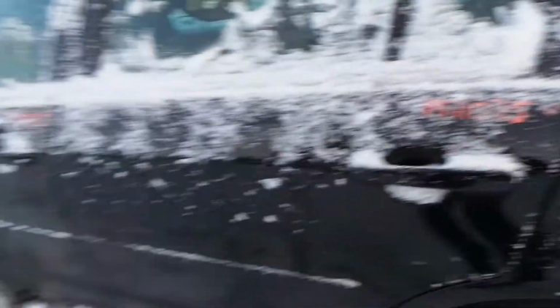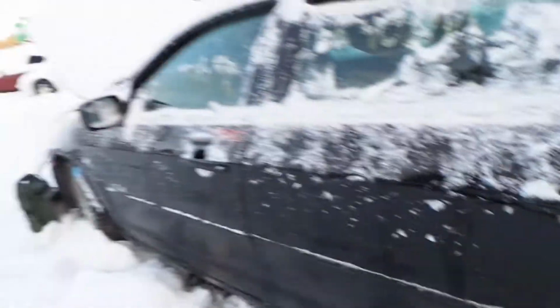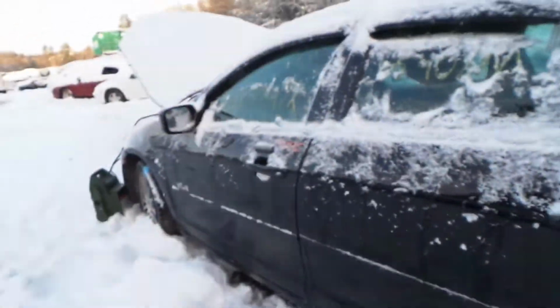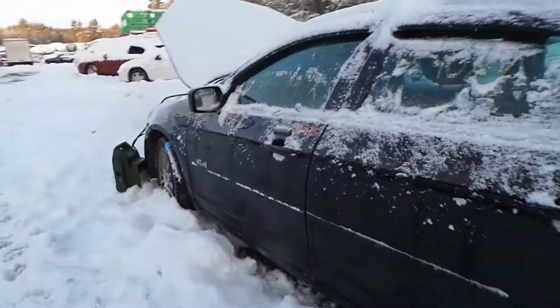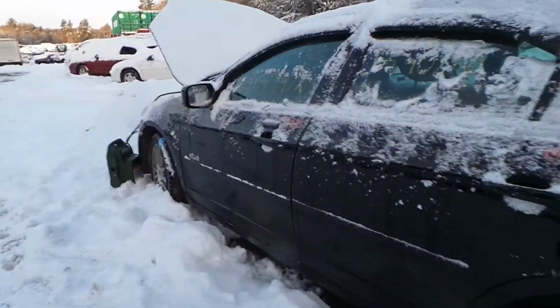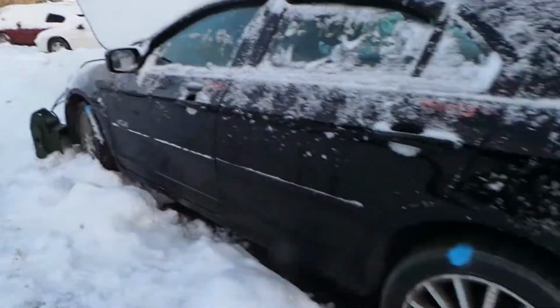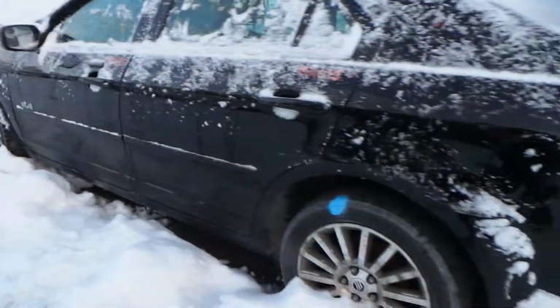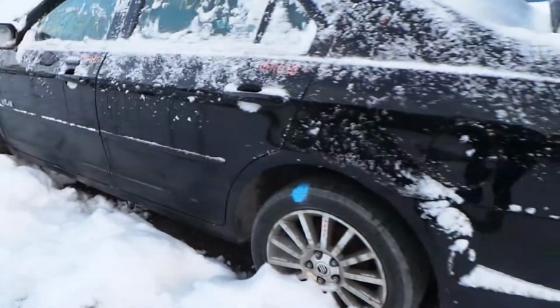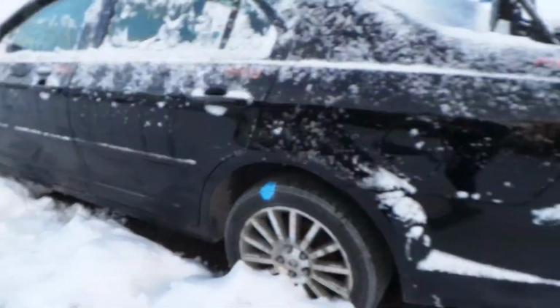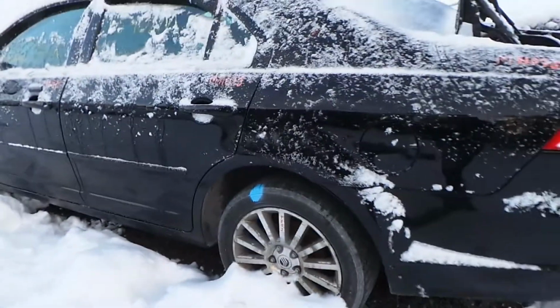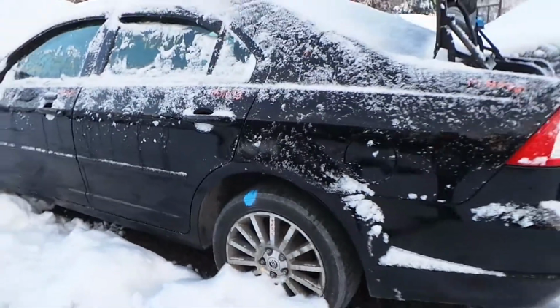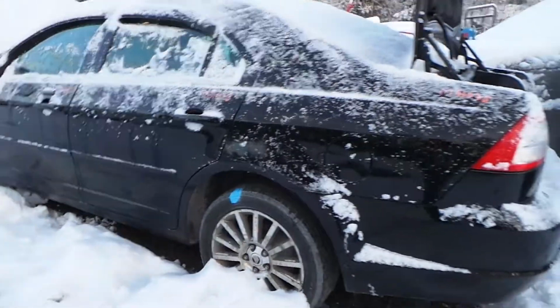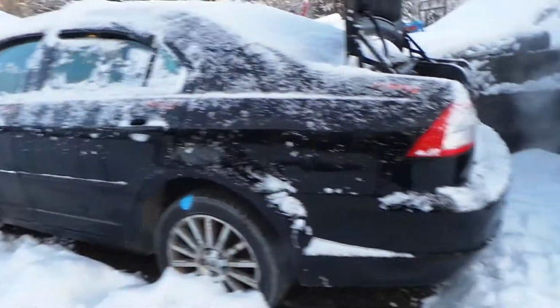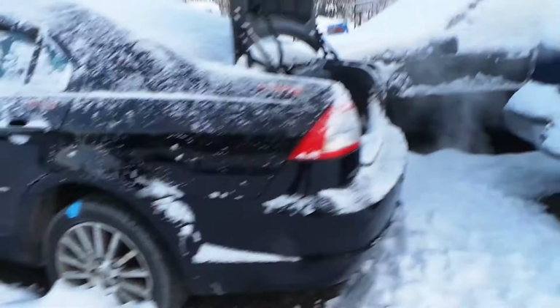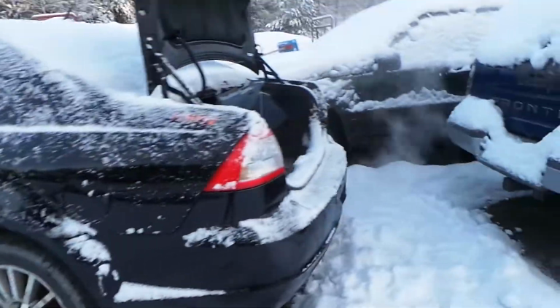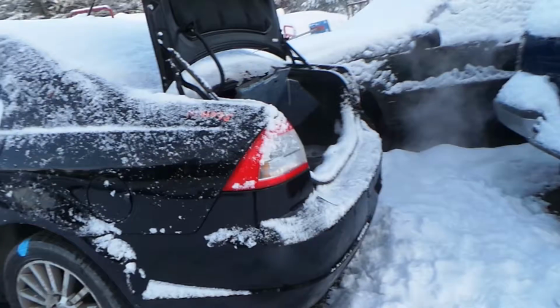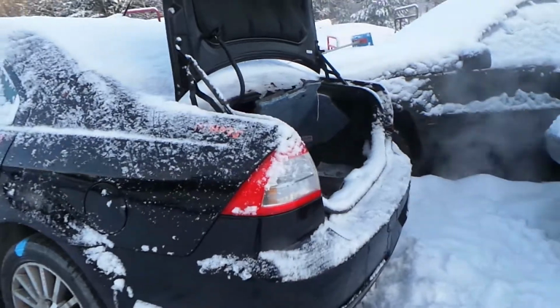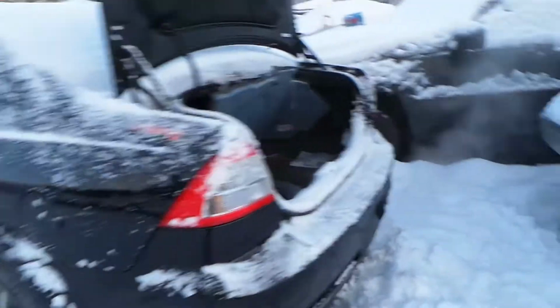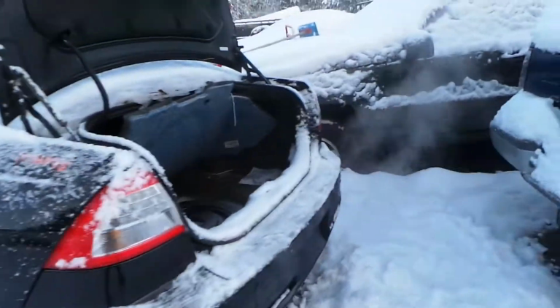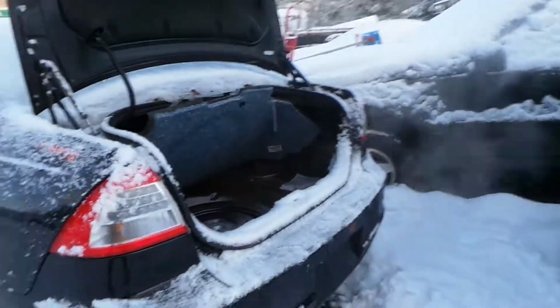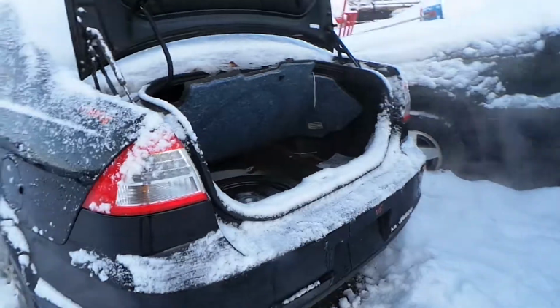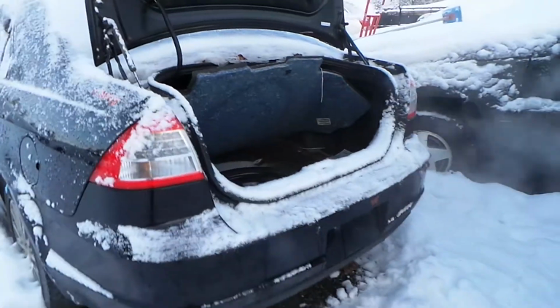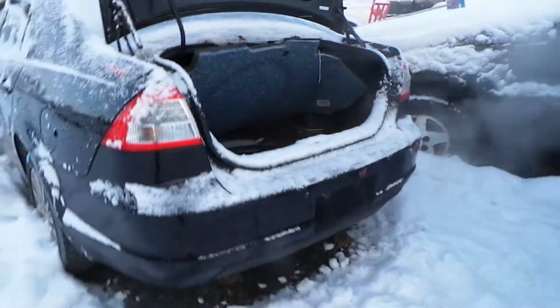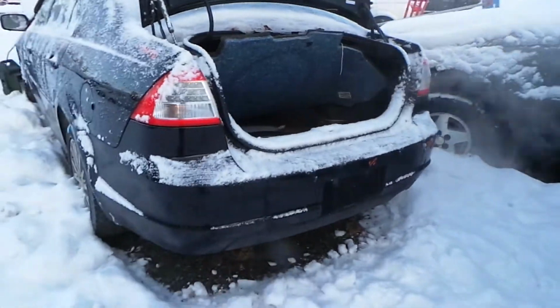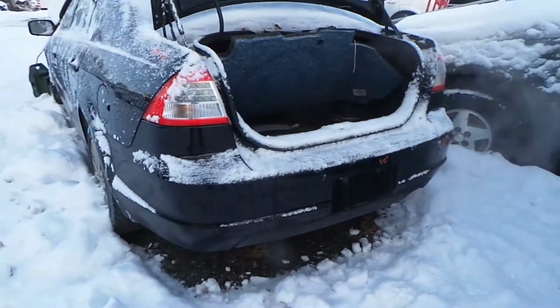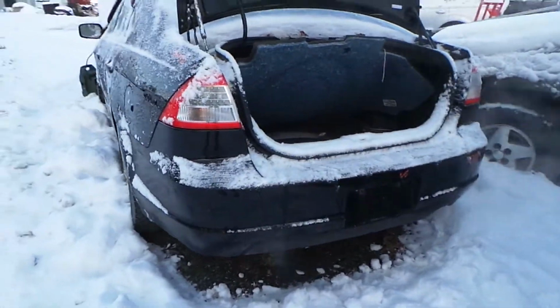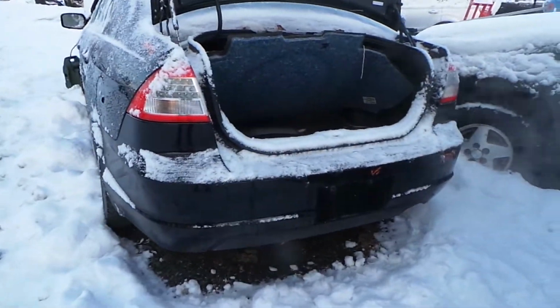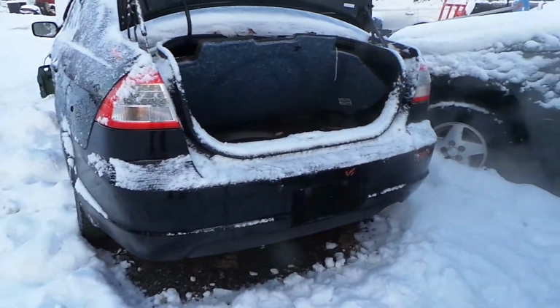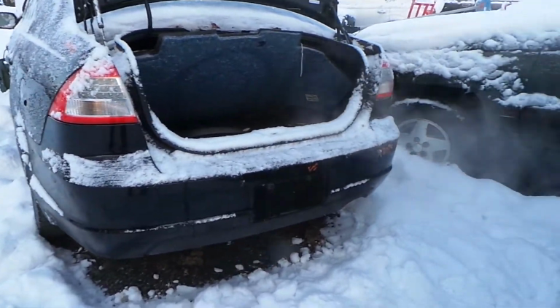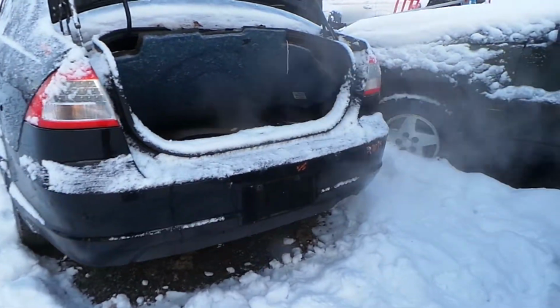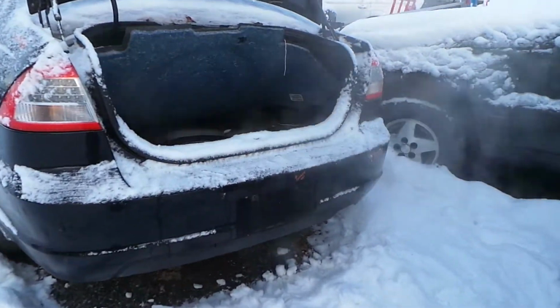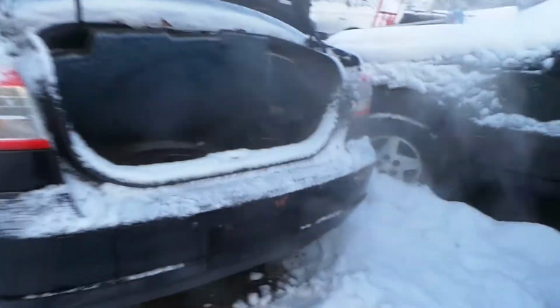This car is front wheel drive but does have good complete rear suspension. We have two good taillights and a B grade complete rear bumper with just a small scratch.